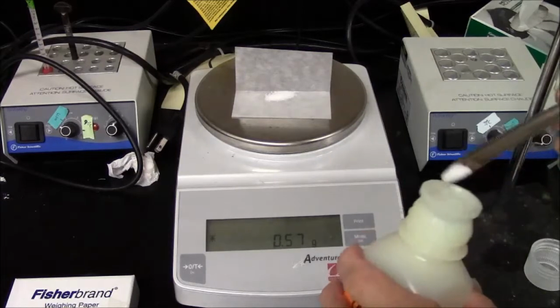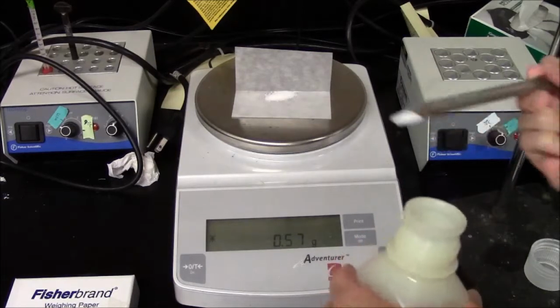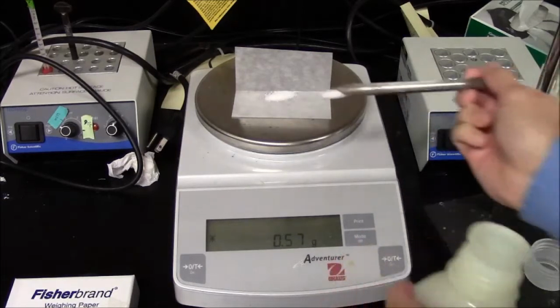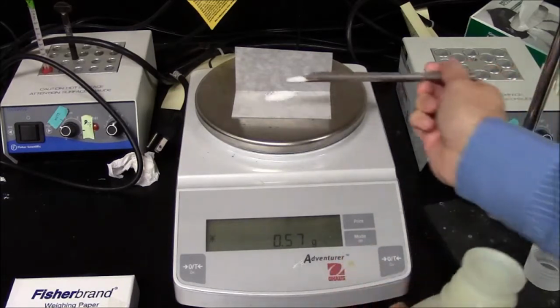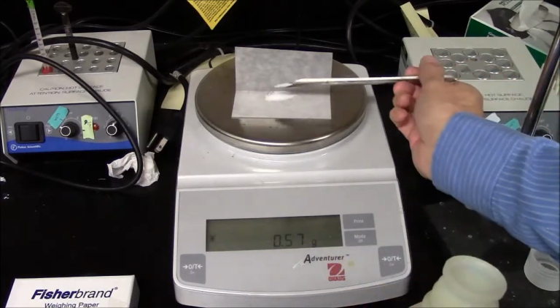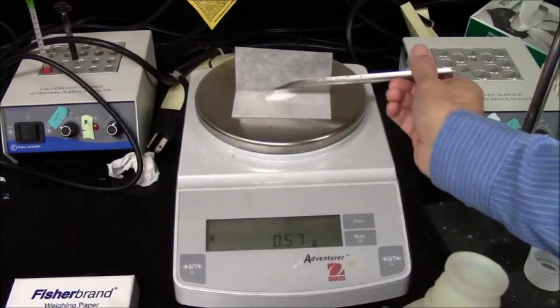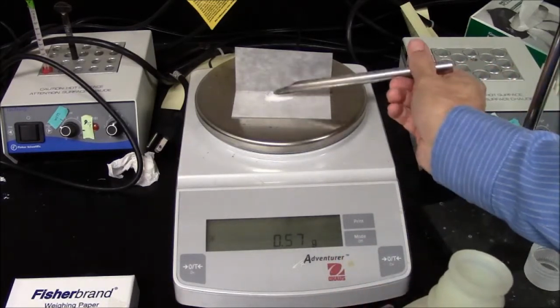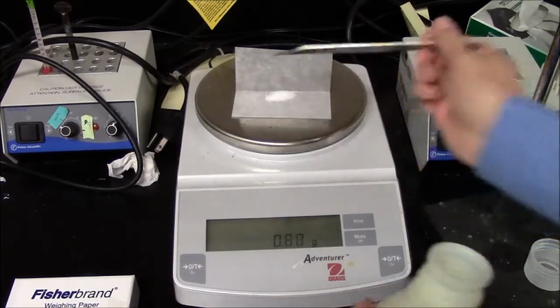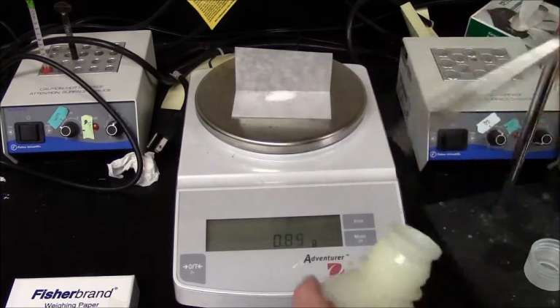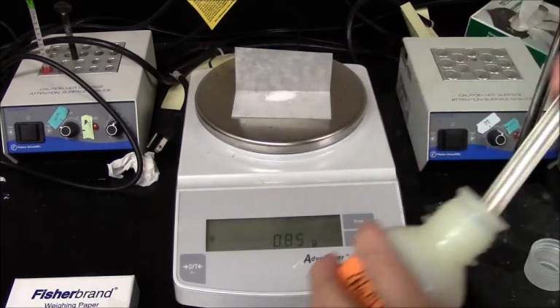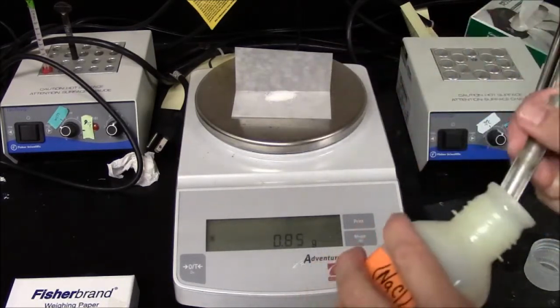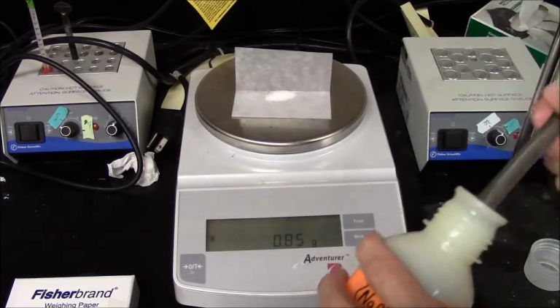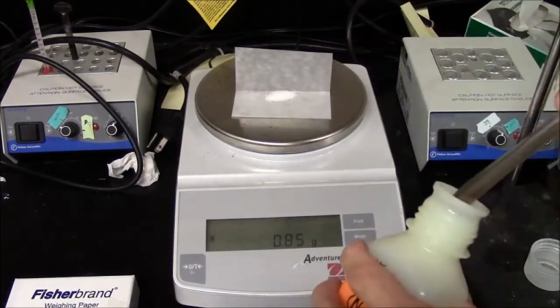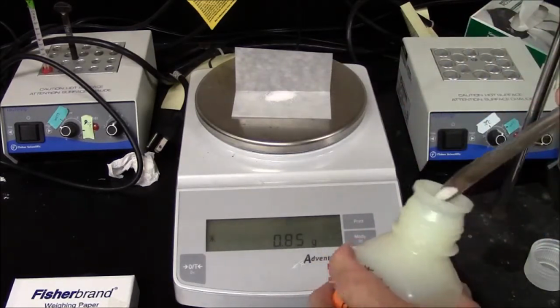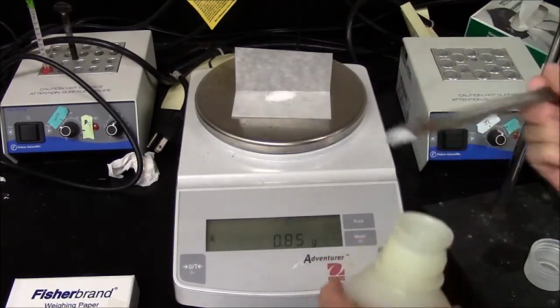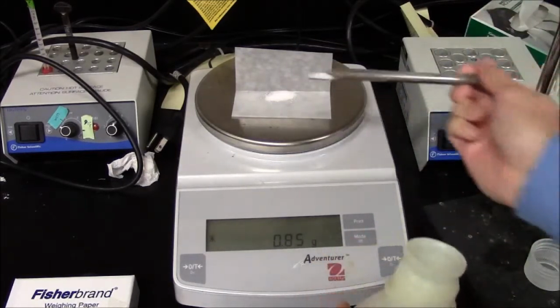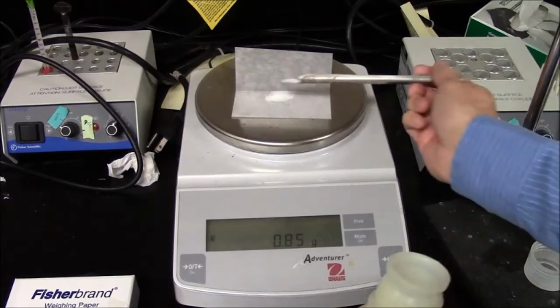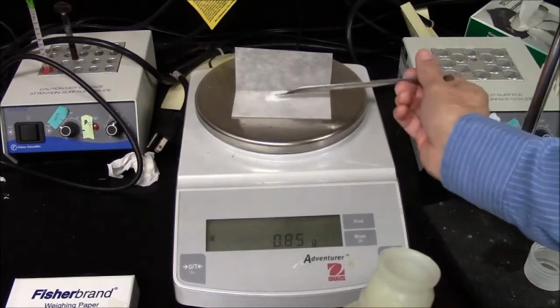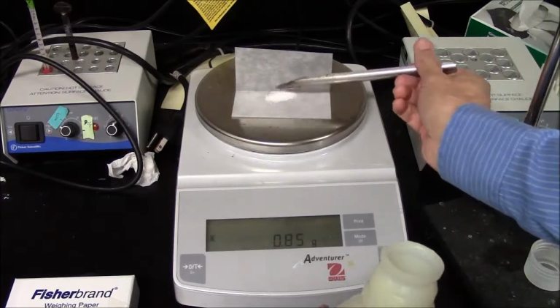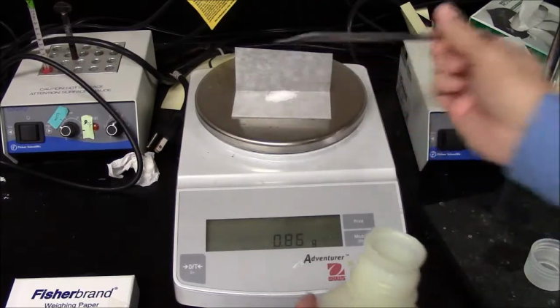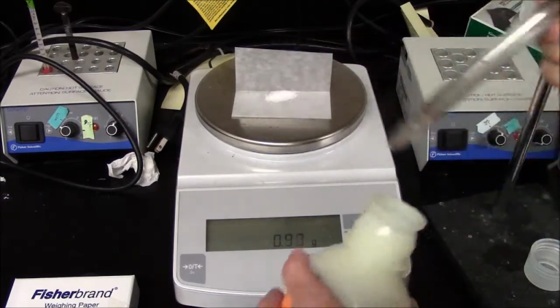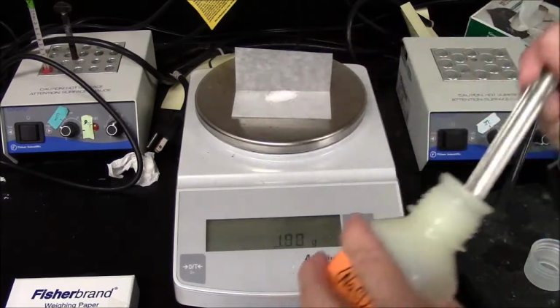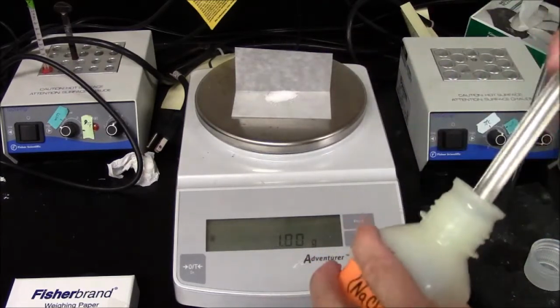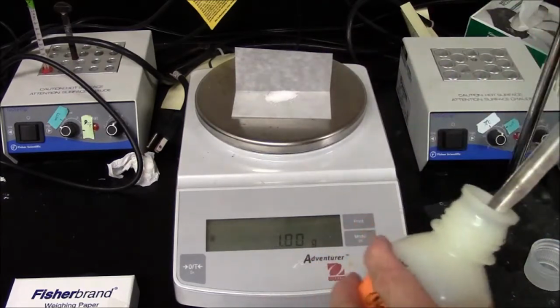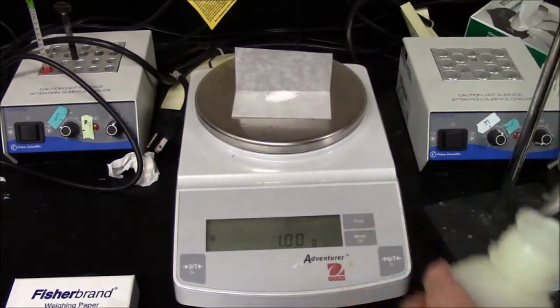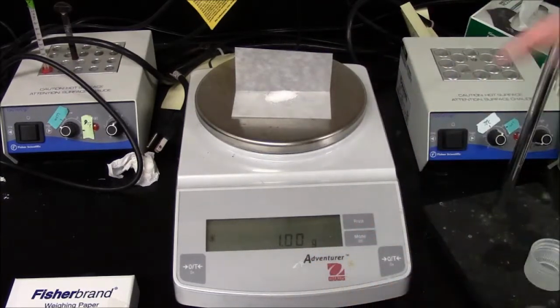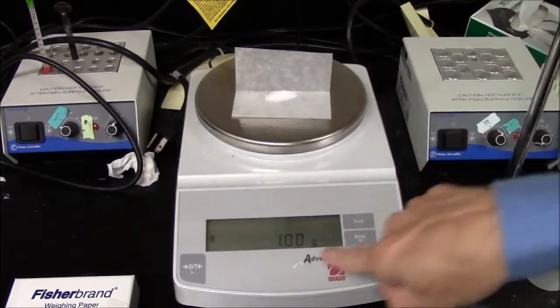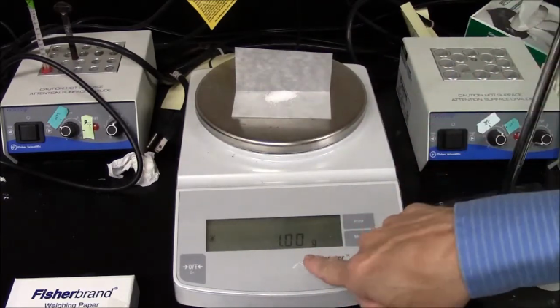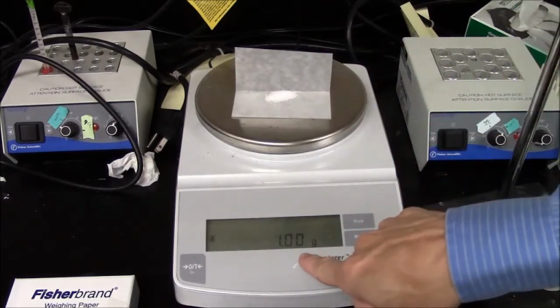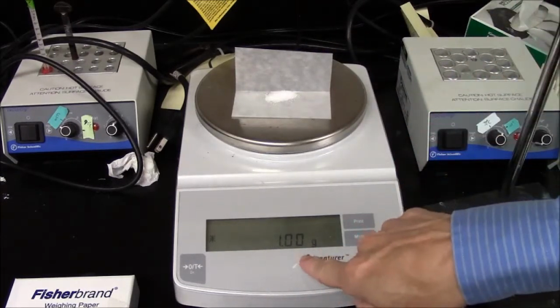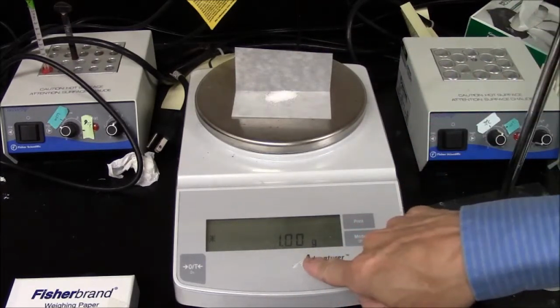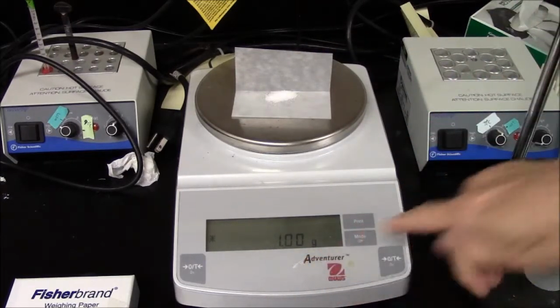I'm weighing out some salt. I'm going to try to get what a student would call exactly, exactly one gram.